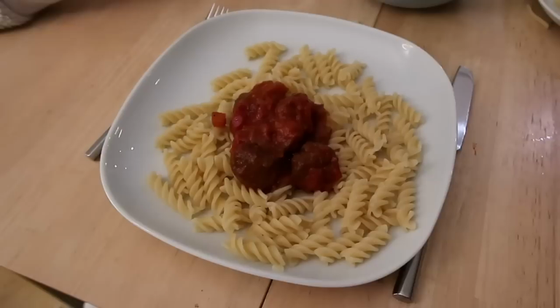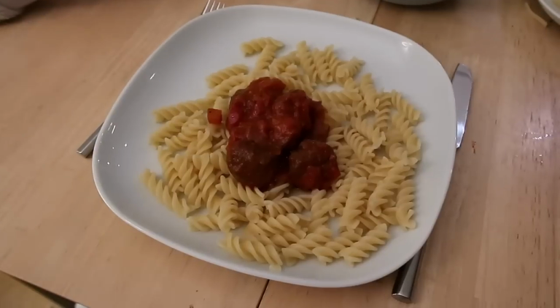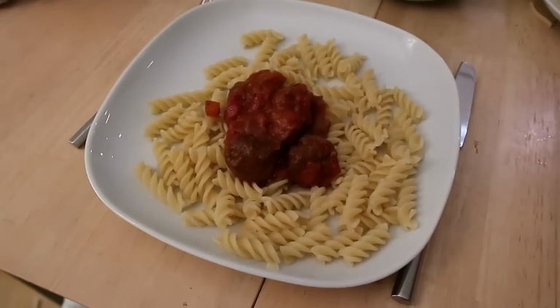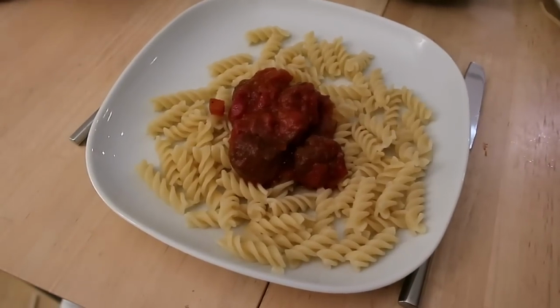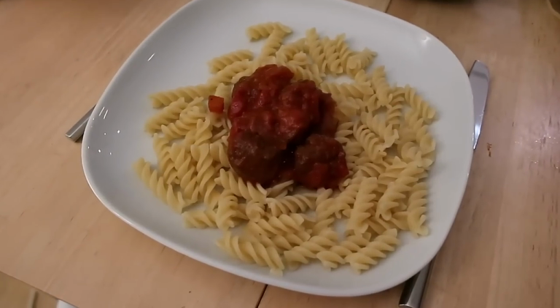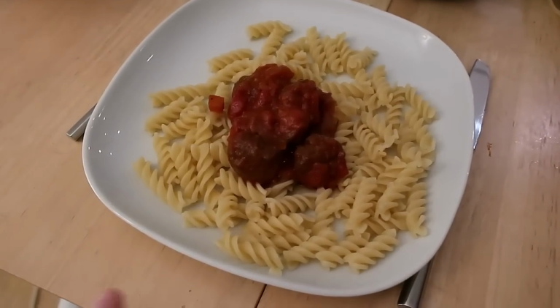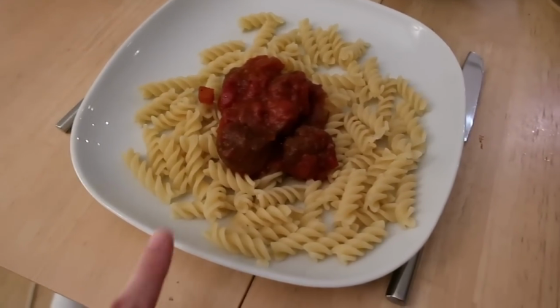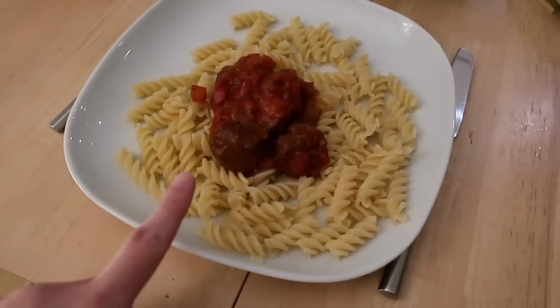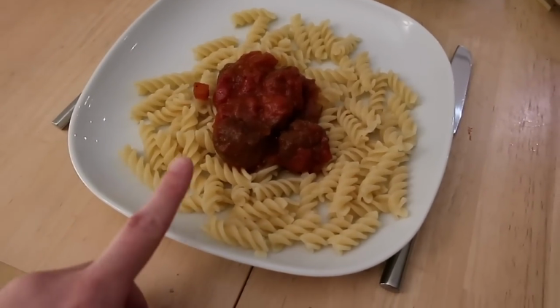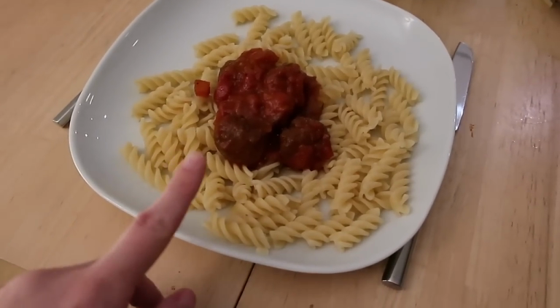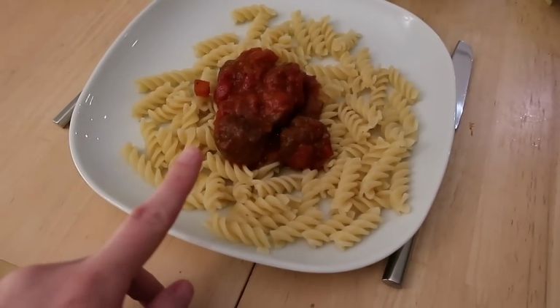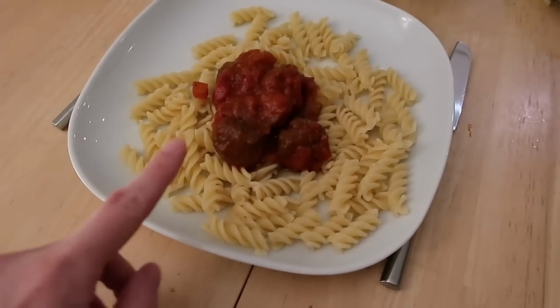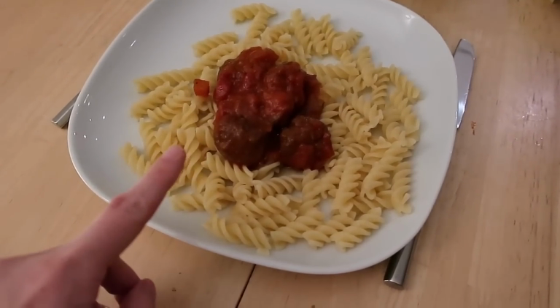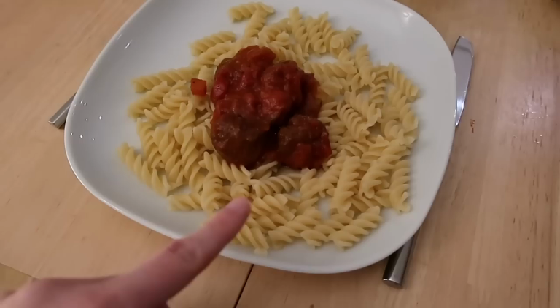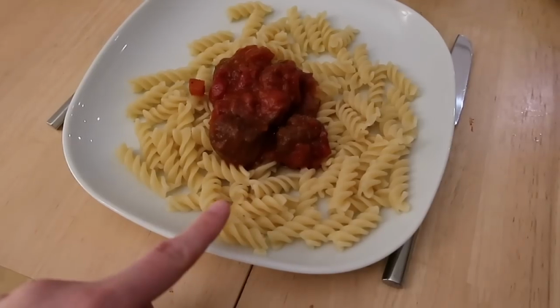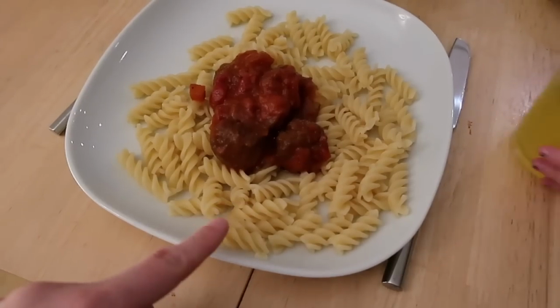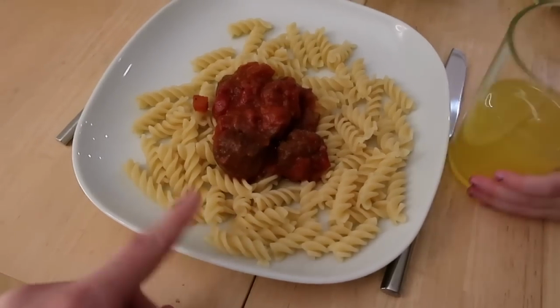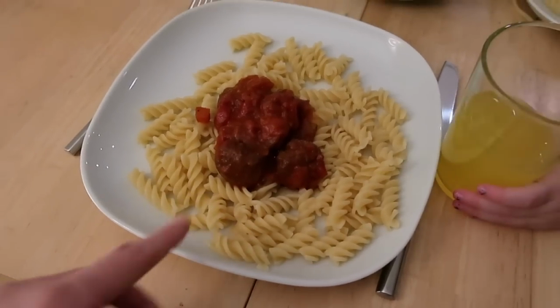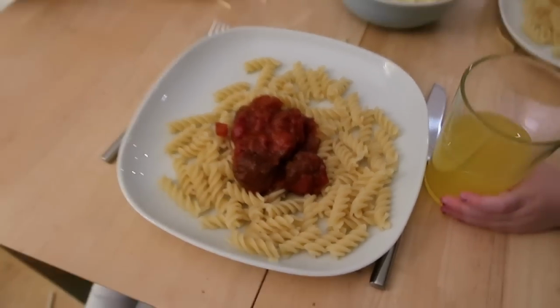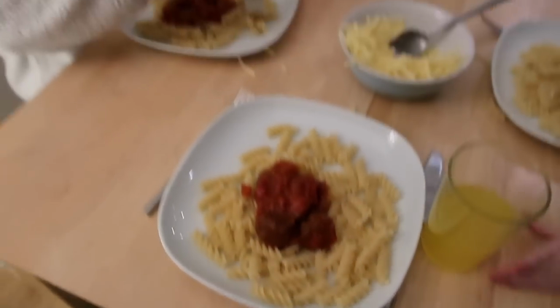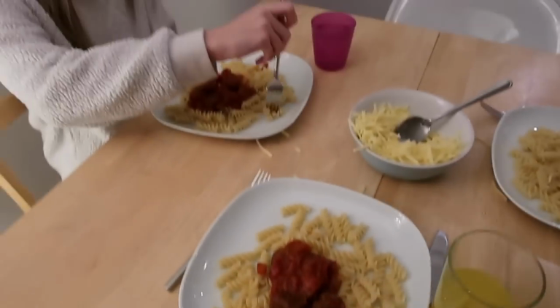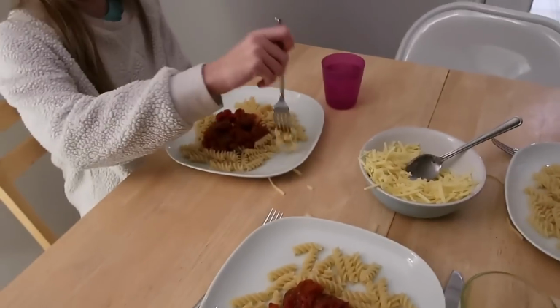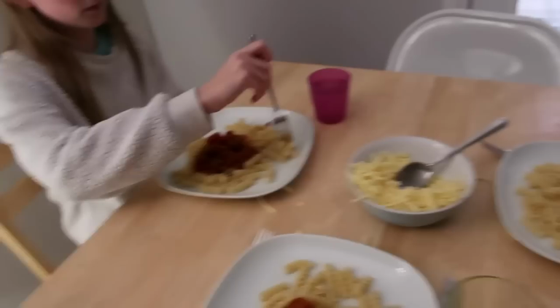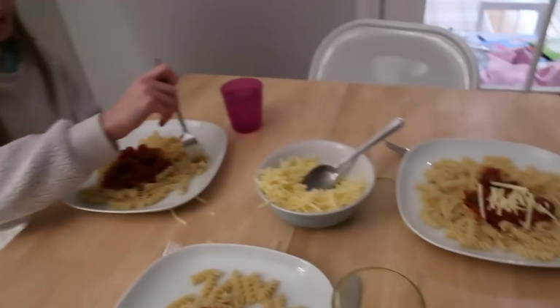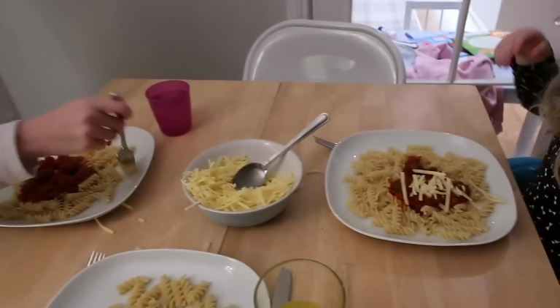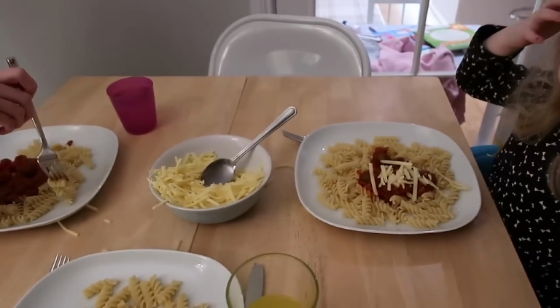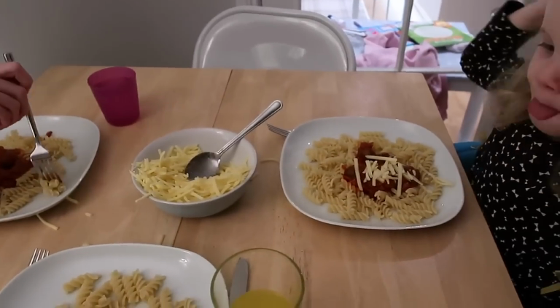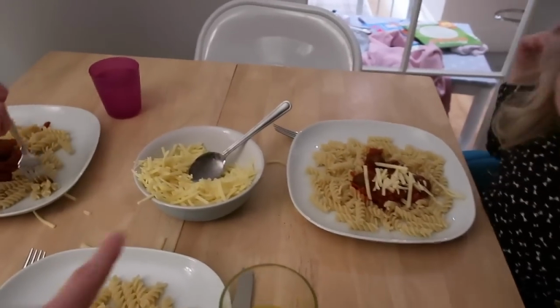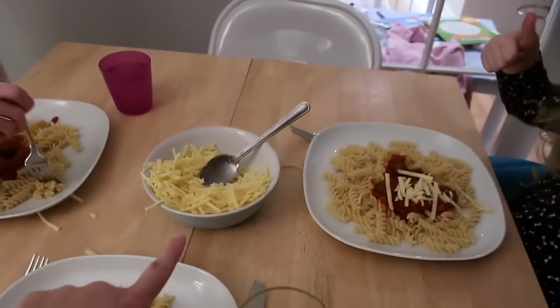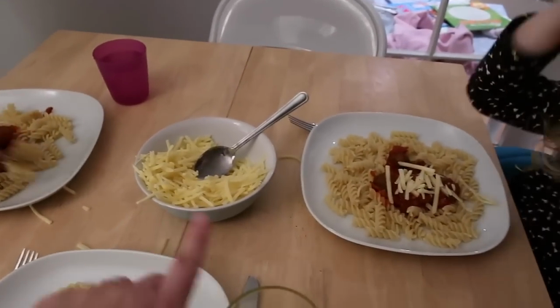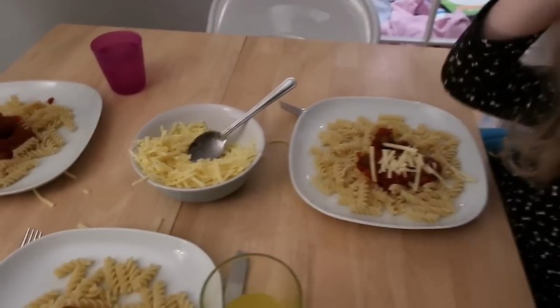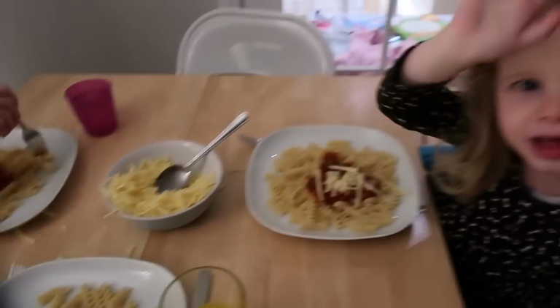Tonight for dinner we are having meatballs with homemade tomato pasta sauce and some pasta twists. The girls are having the same, and we're having some grated cheese with it.